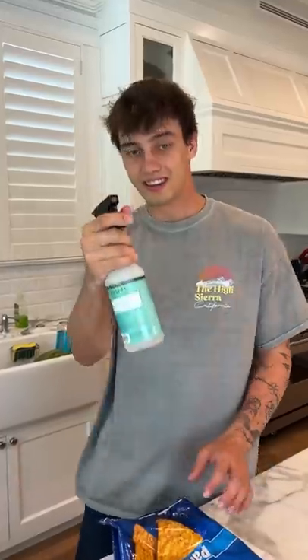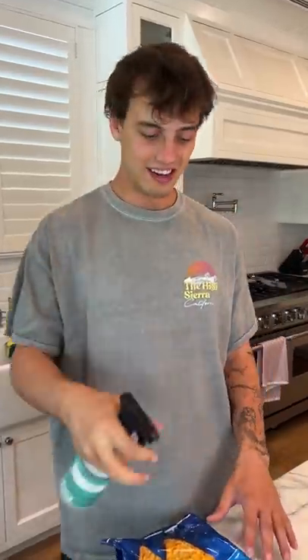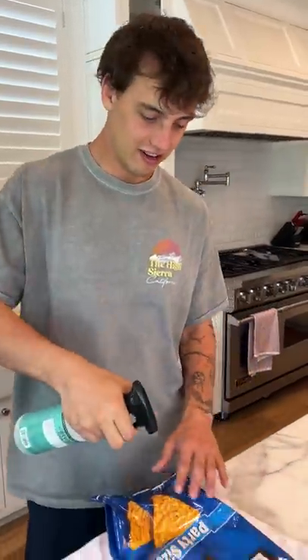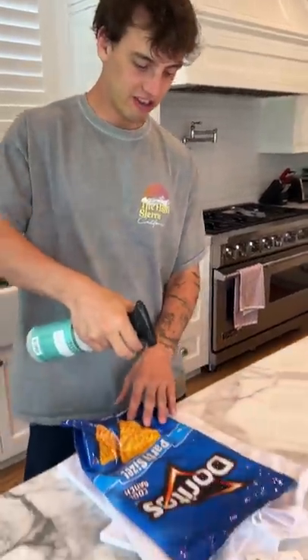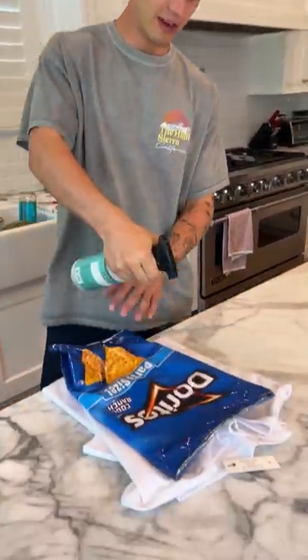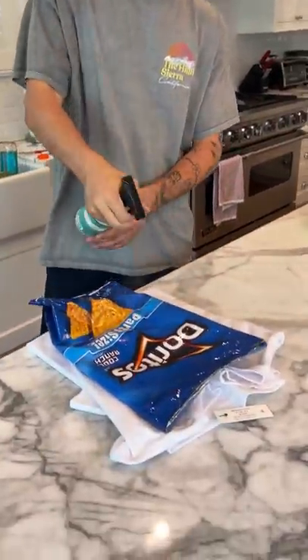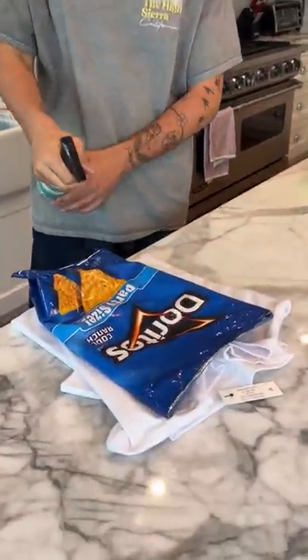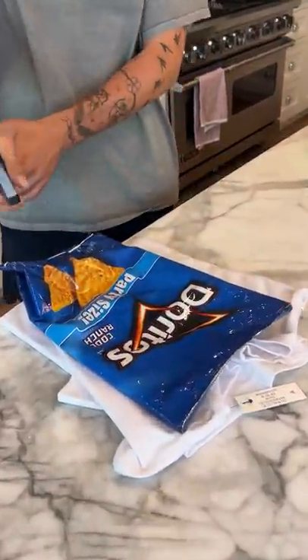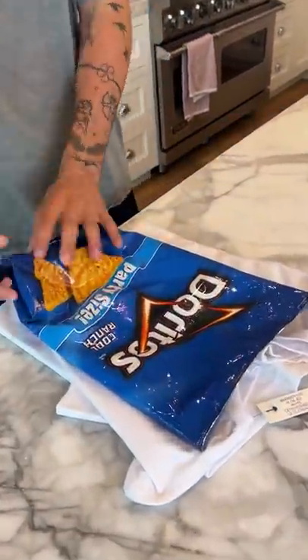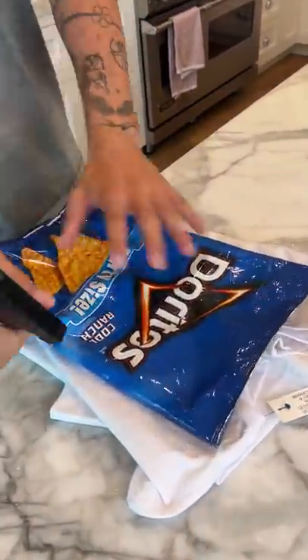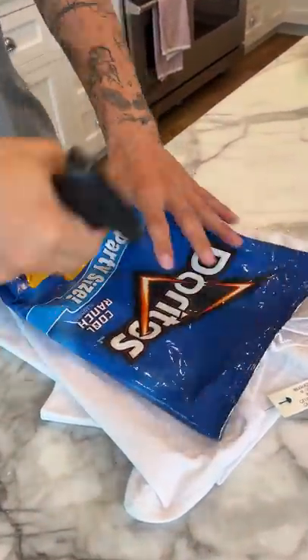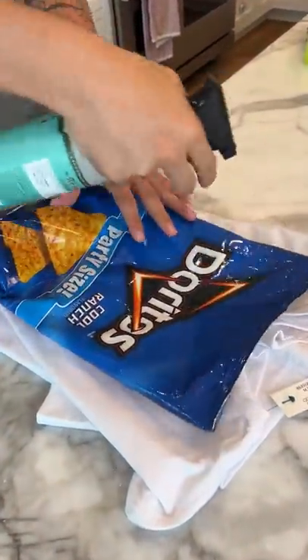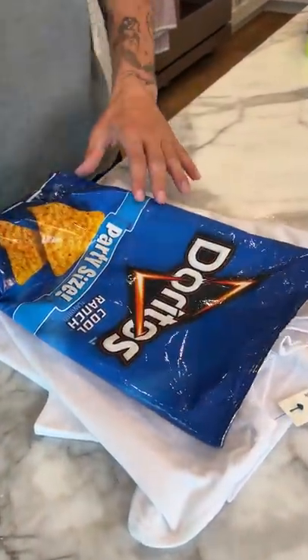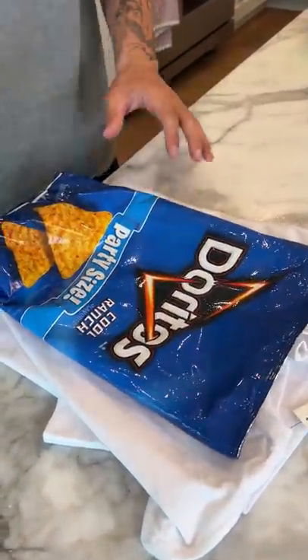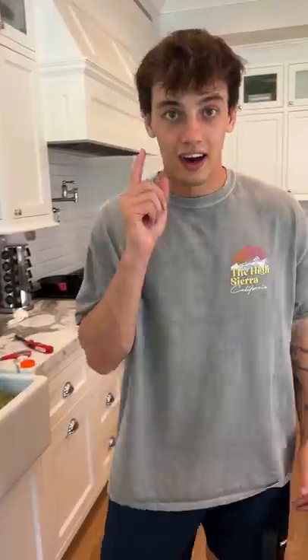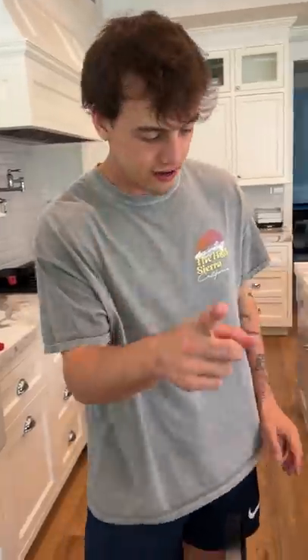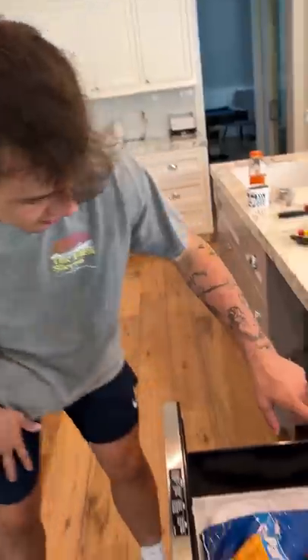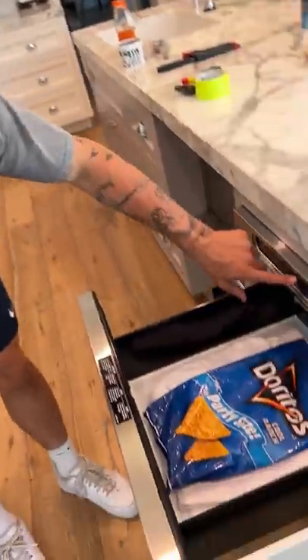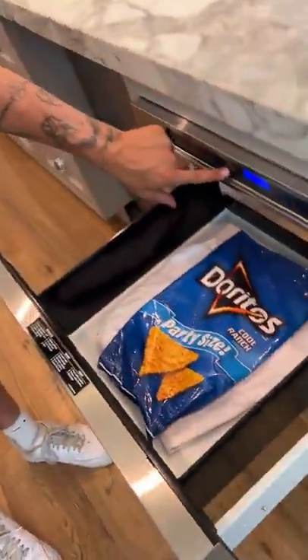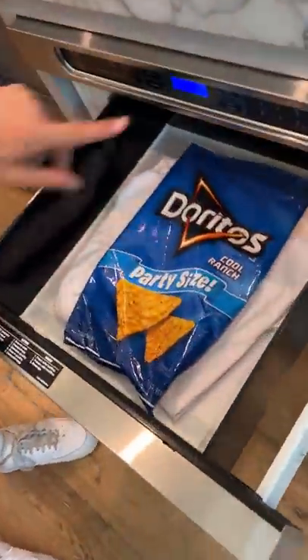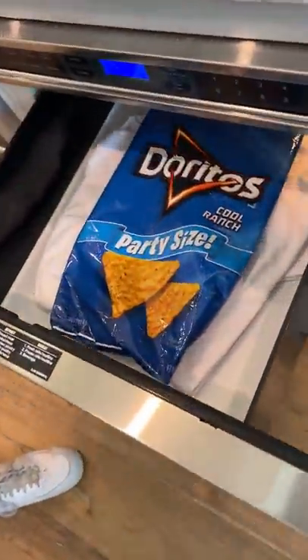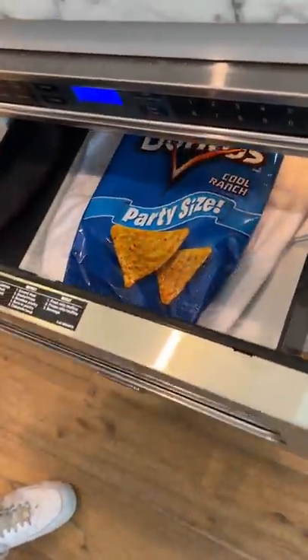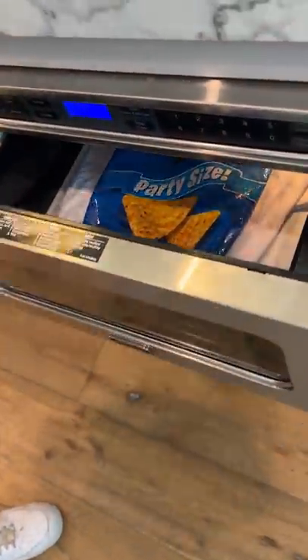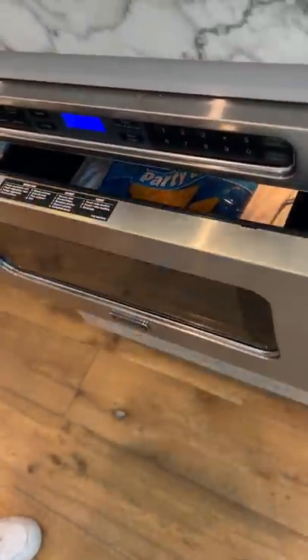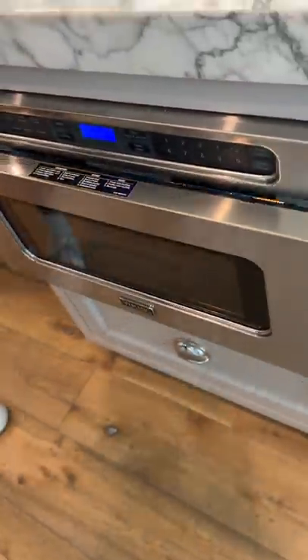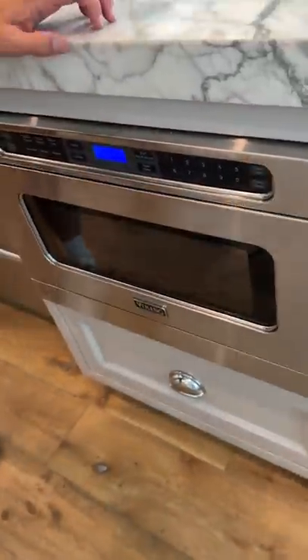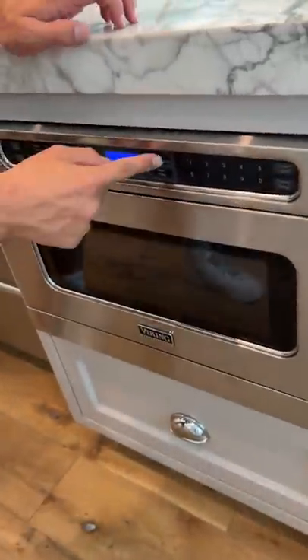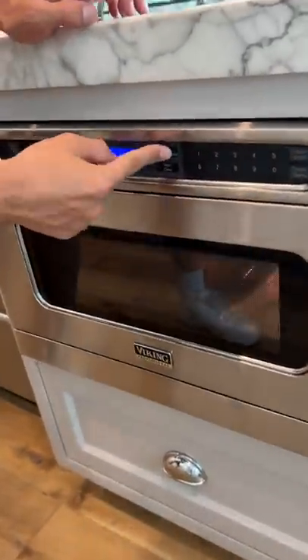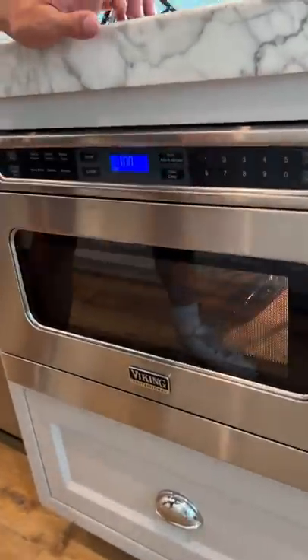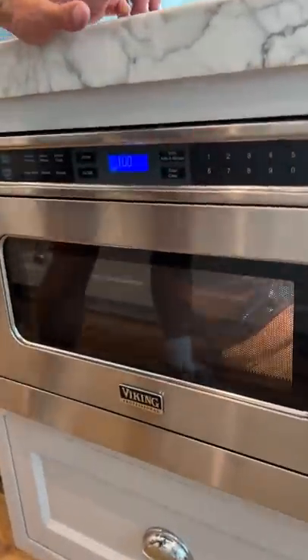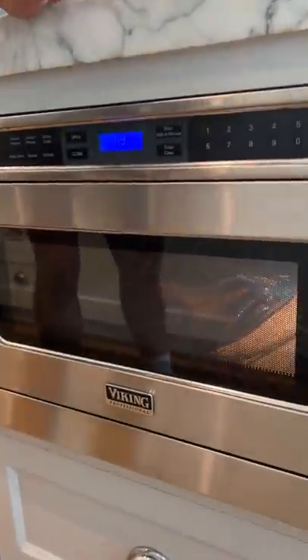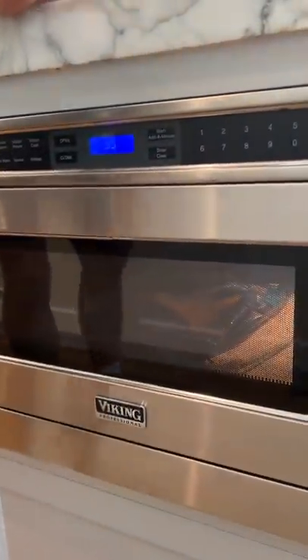Alright, so now you need to take your special liquid and spray the bag and get it just like that. Perfect. So now the bag is going in the microwave with the t-shirt and it should stick to it. We're gonna do one minute and see what happens.